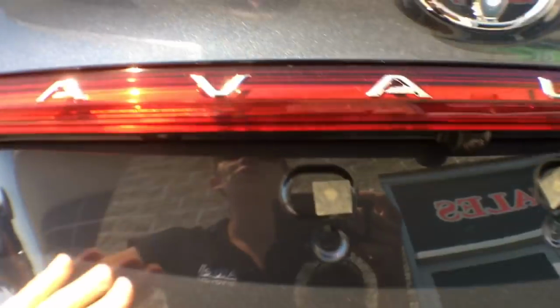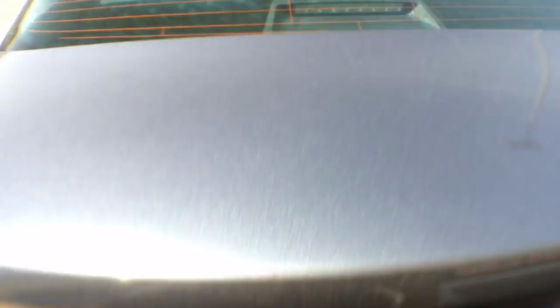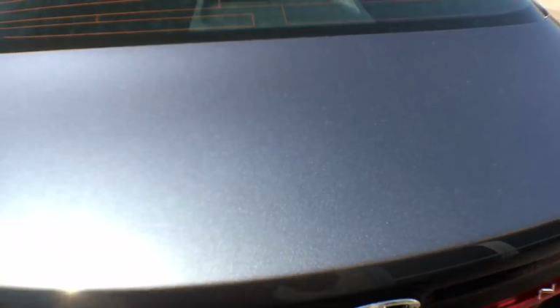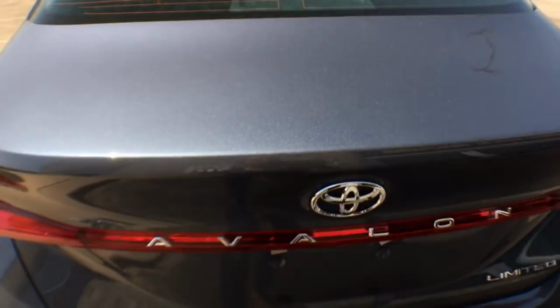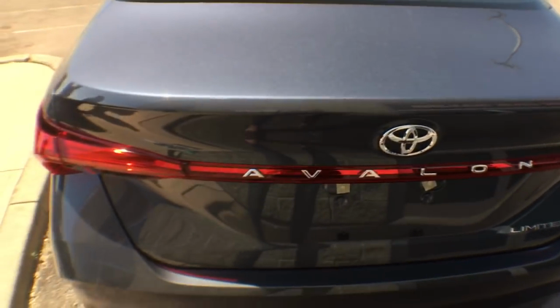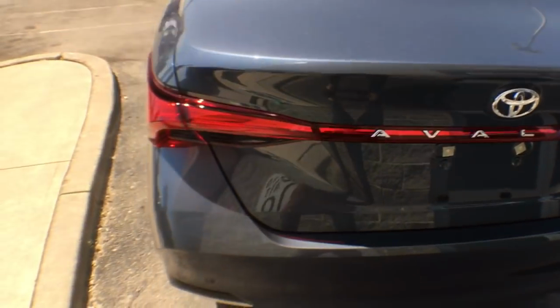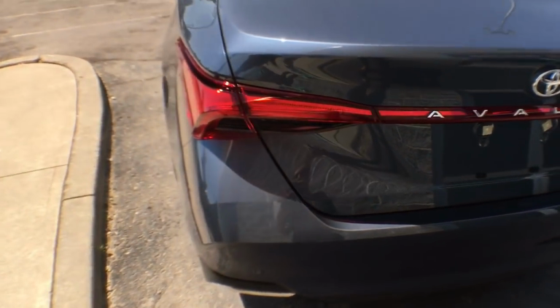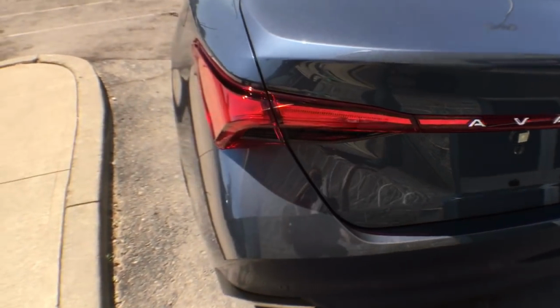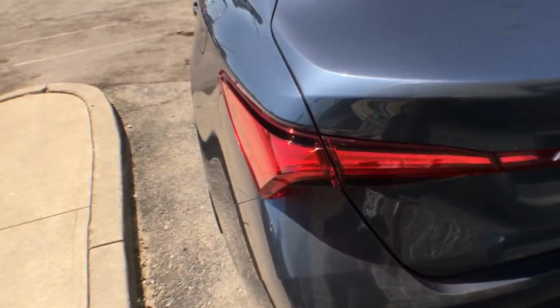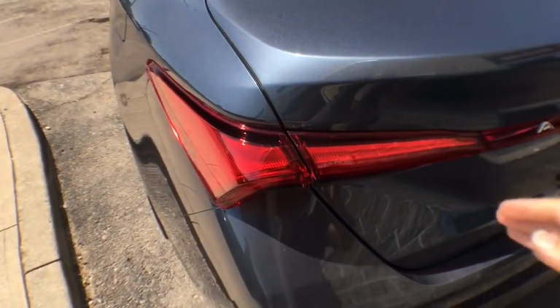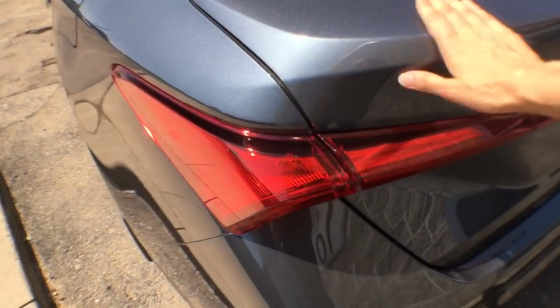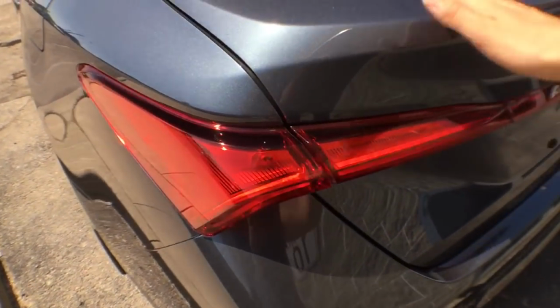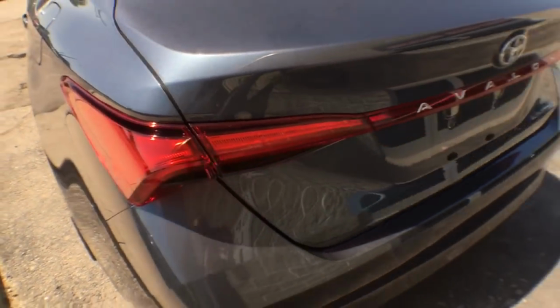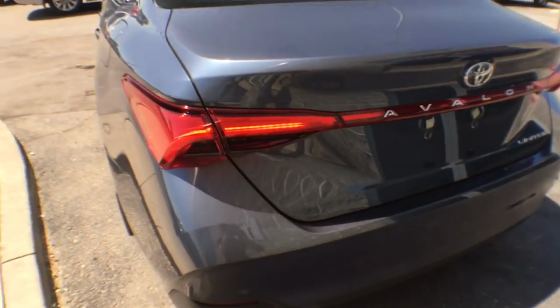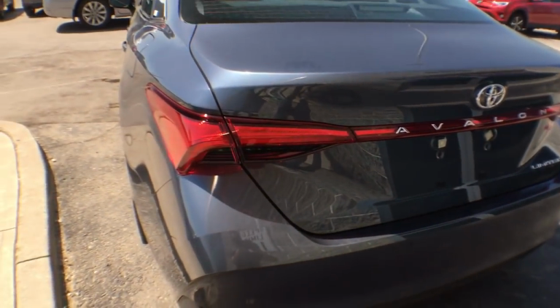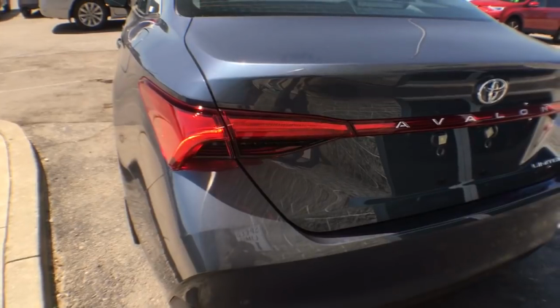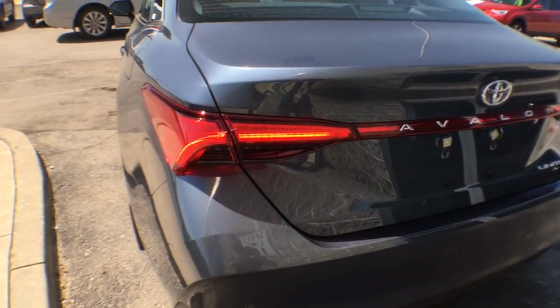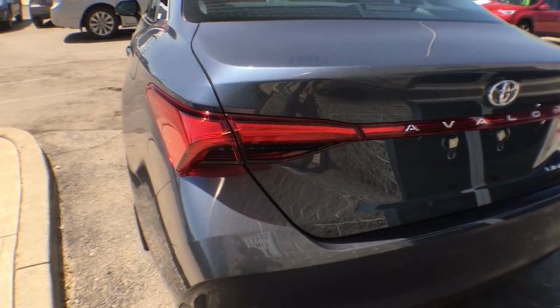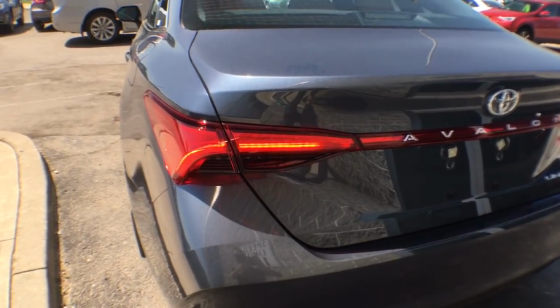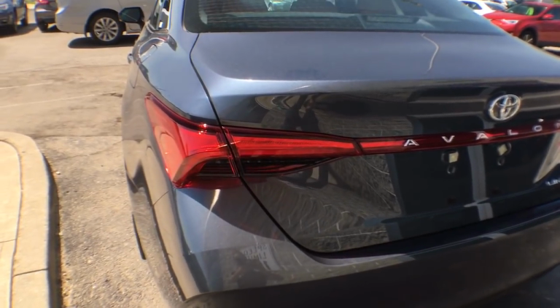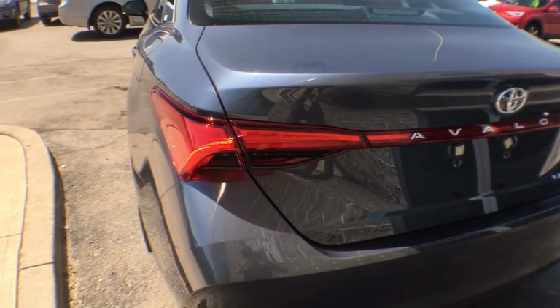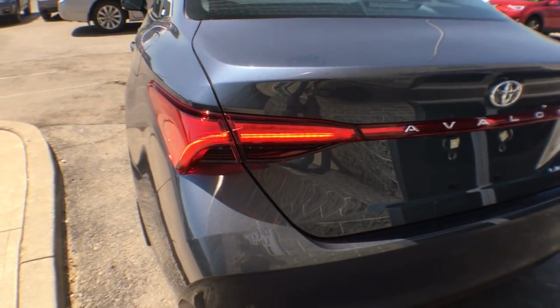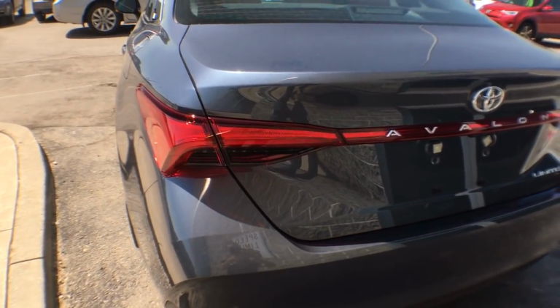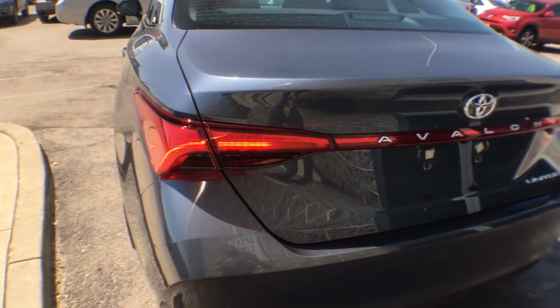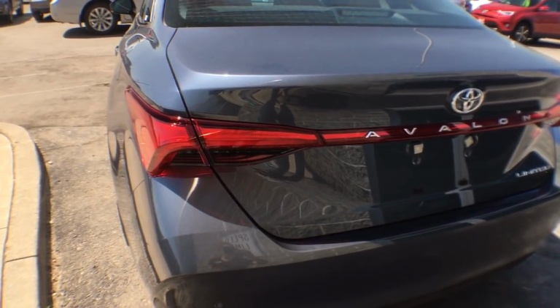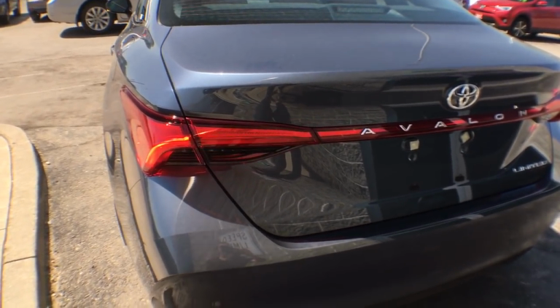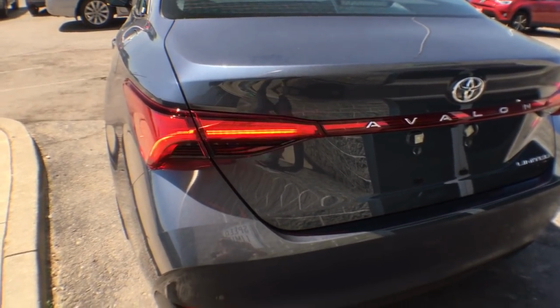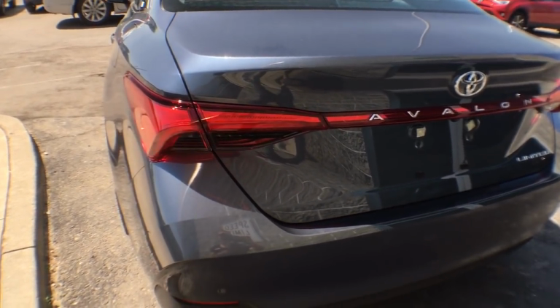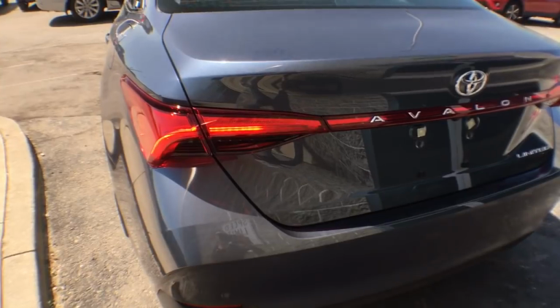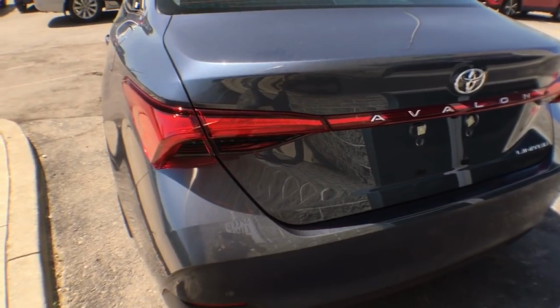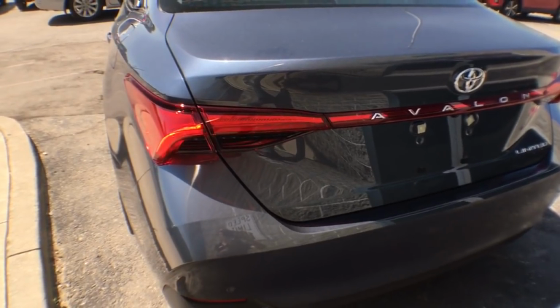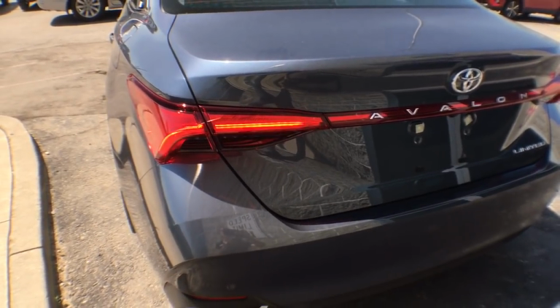I wanted to show you our dynamic turn signals — I have my assistant Raj light them up. Those are the new sequential turn signals — absolutely fantastic.